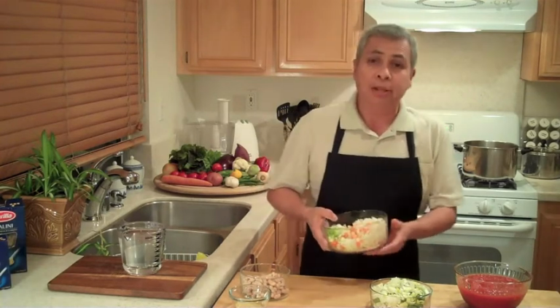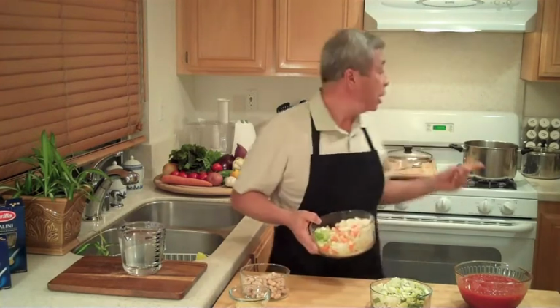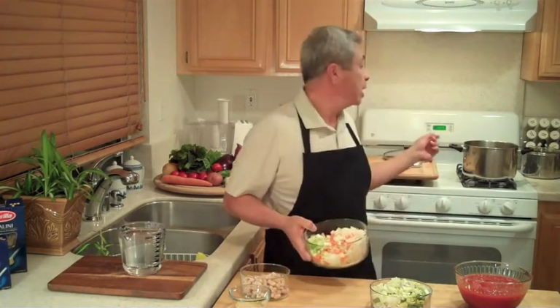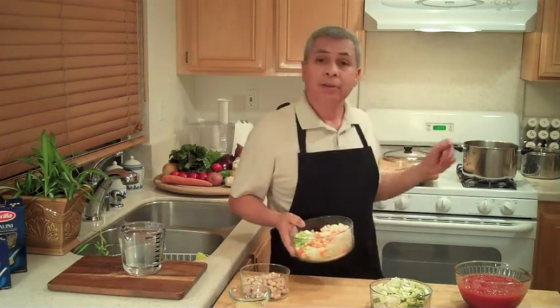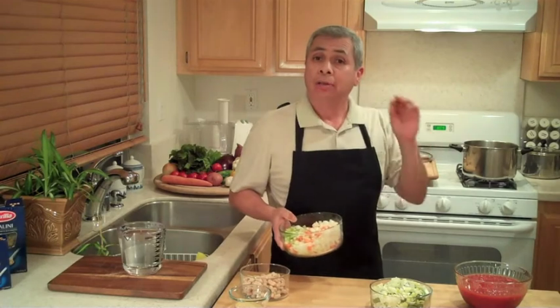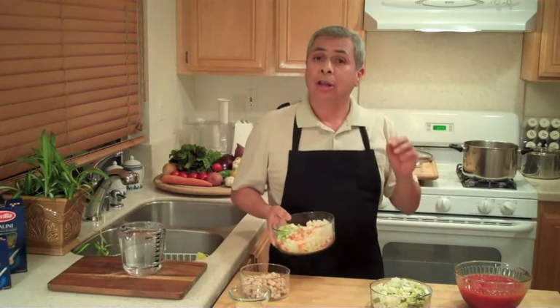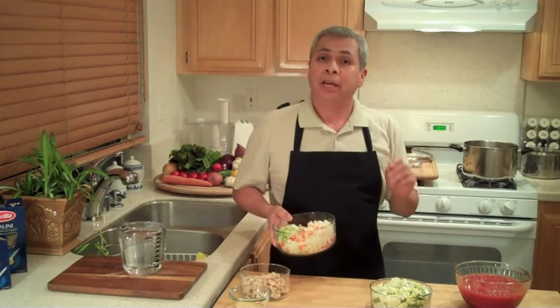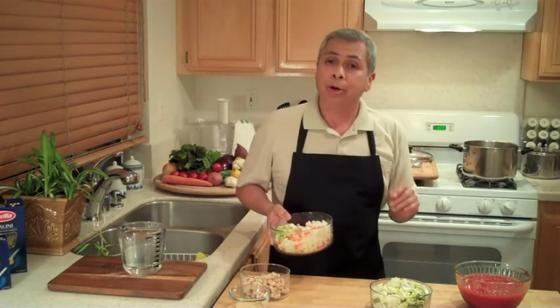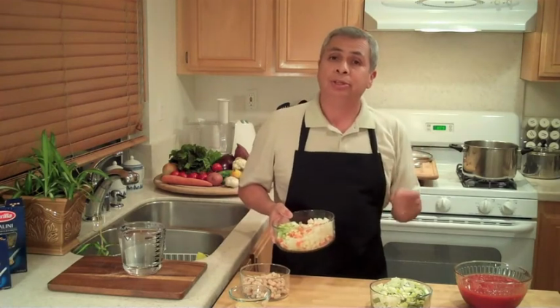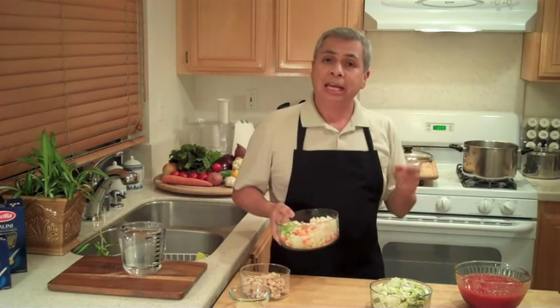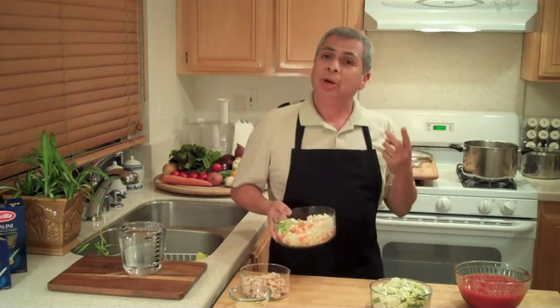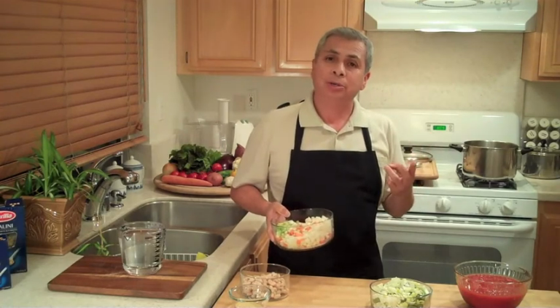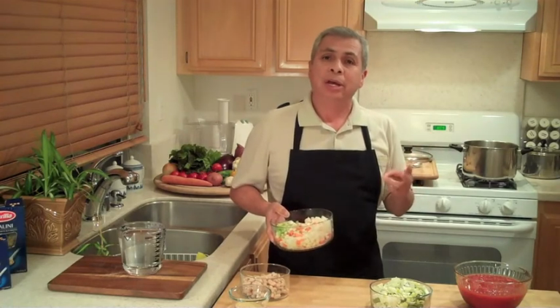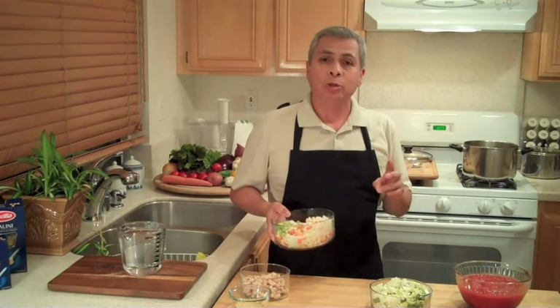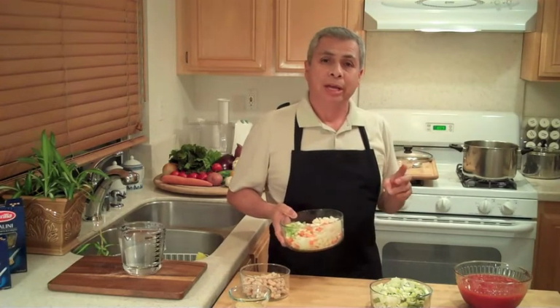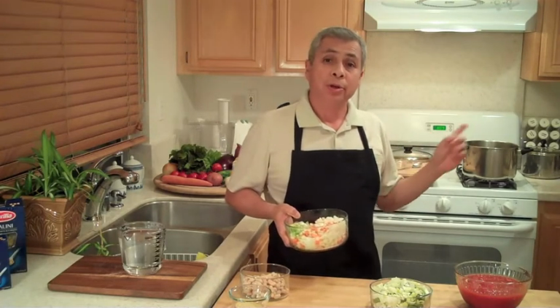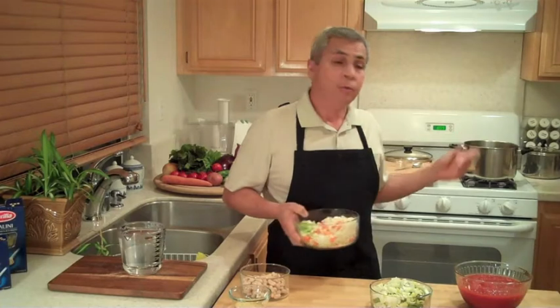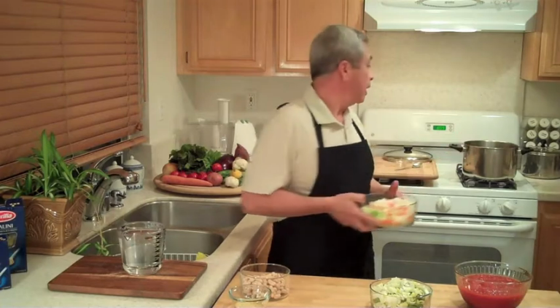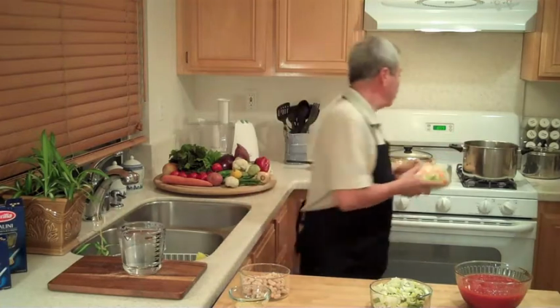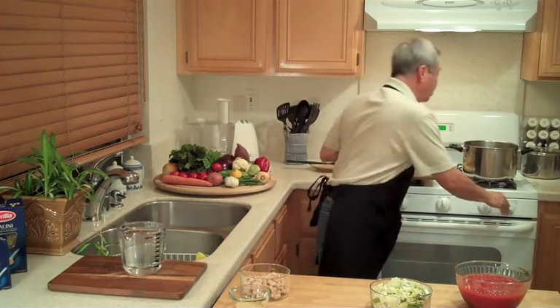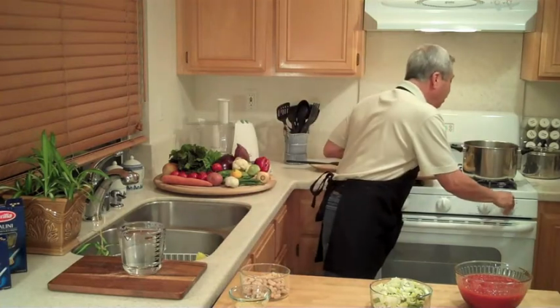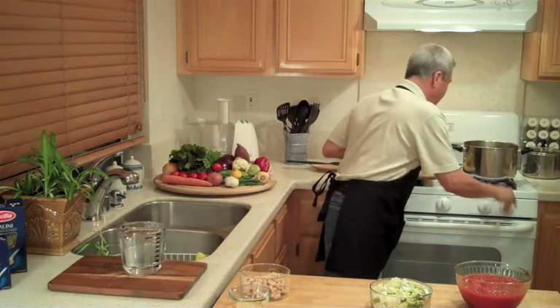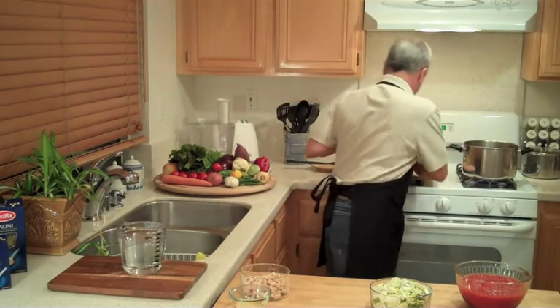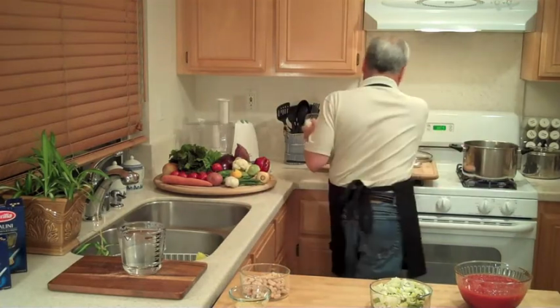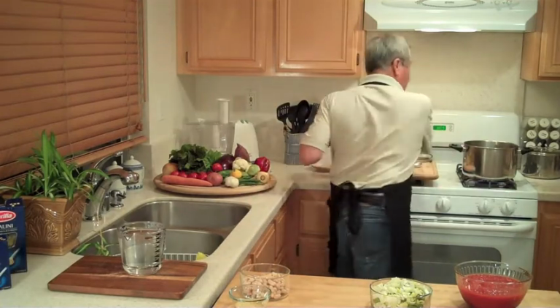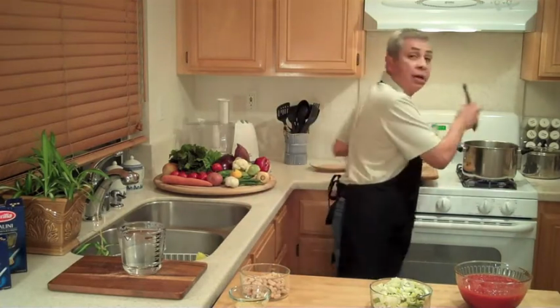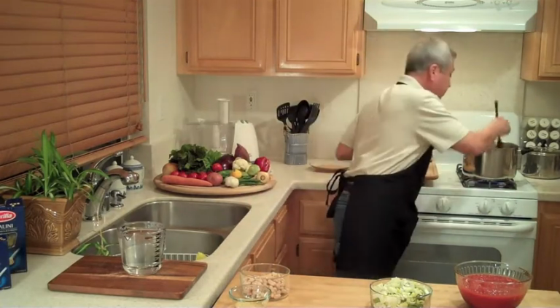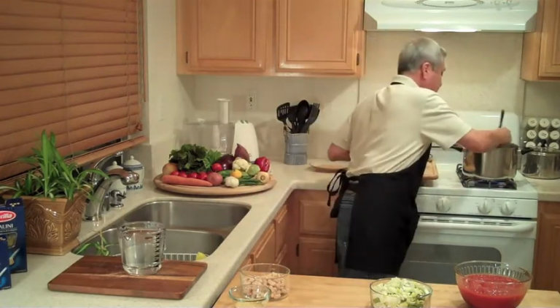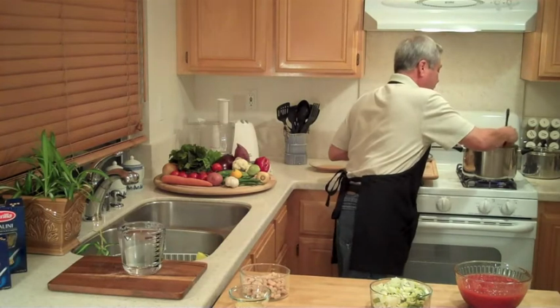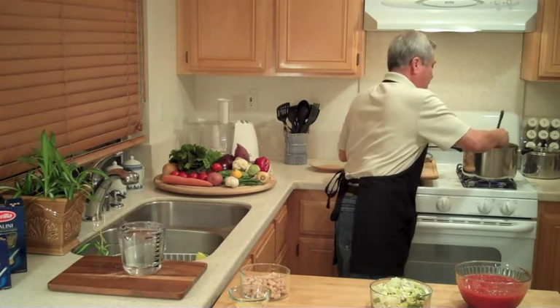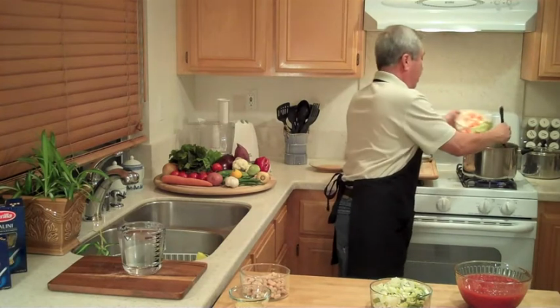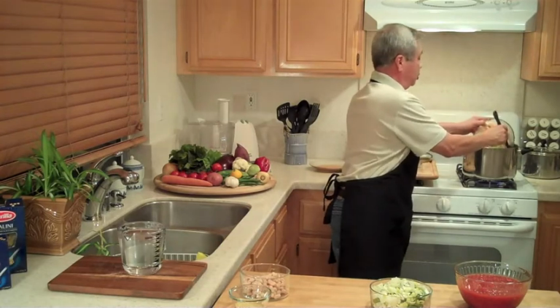In the pot already I have the garlic and my herbs. I'm using sage, marjoram and rosemary. They're in the olive oil and I can hear them now — they're browning up. And I'm going to add my veggies.